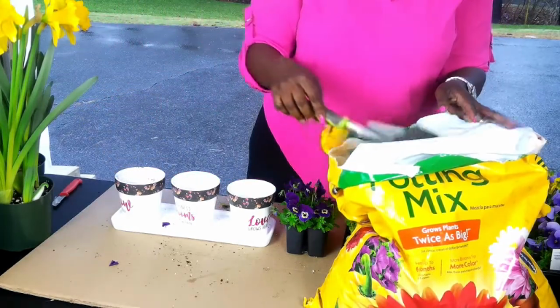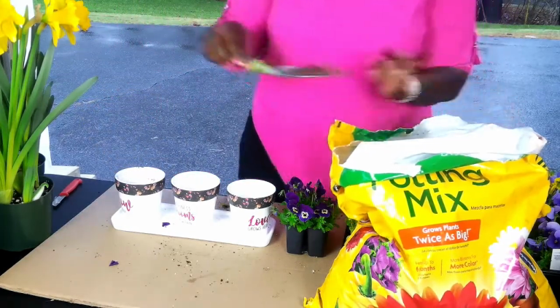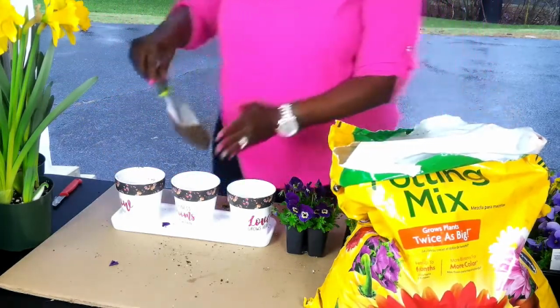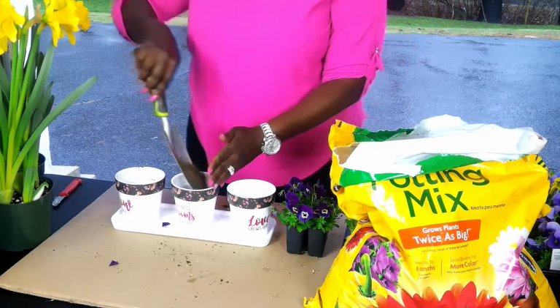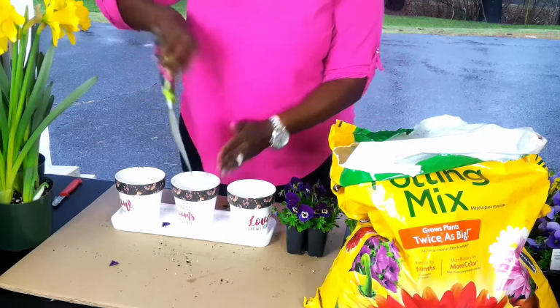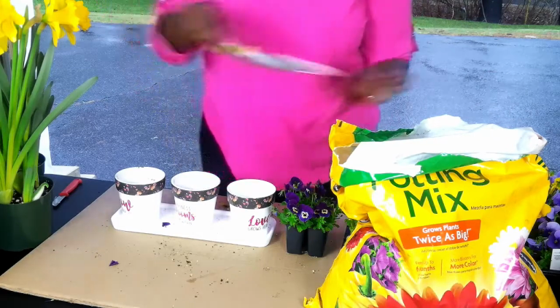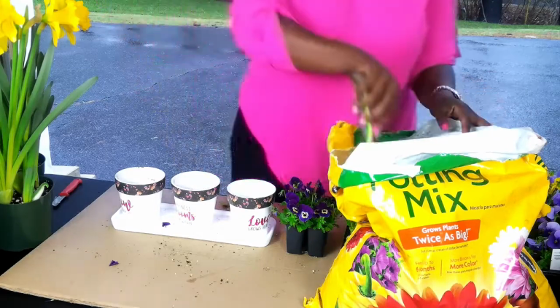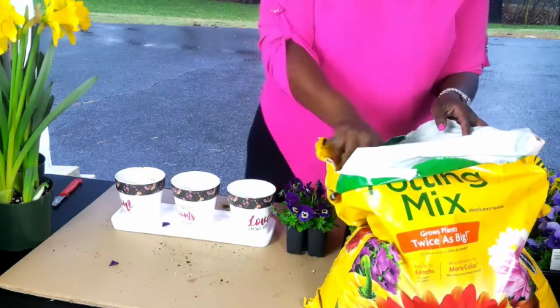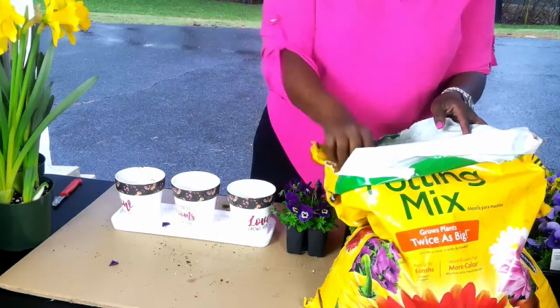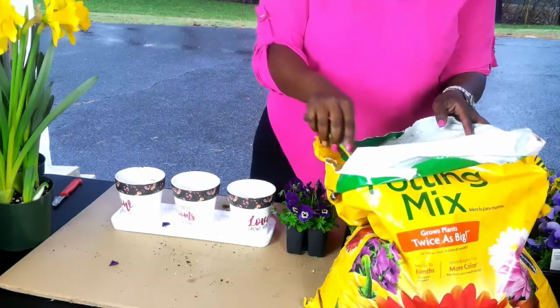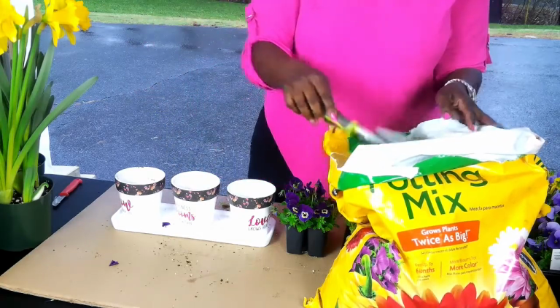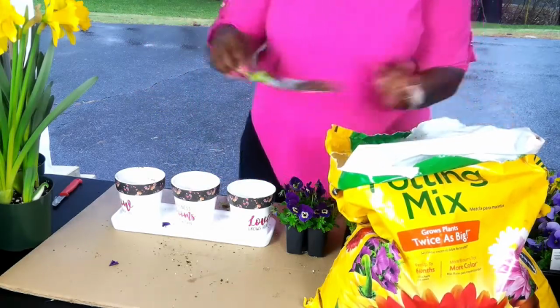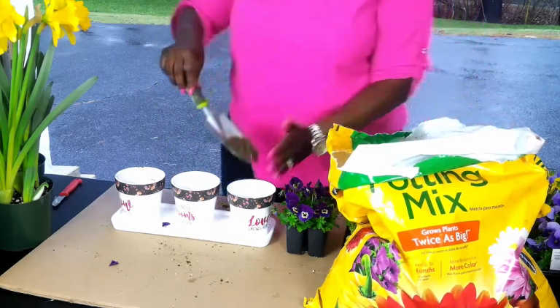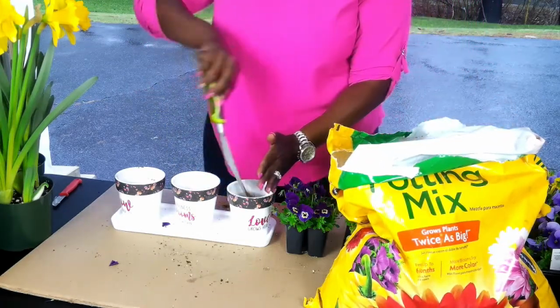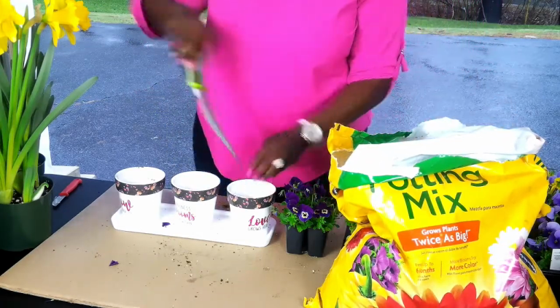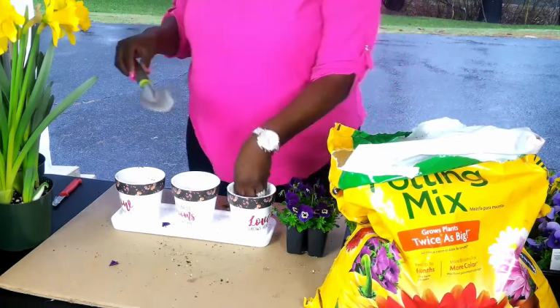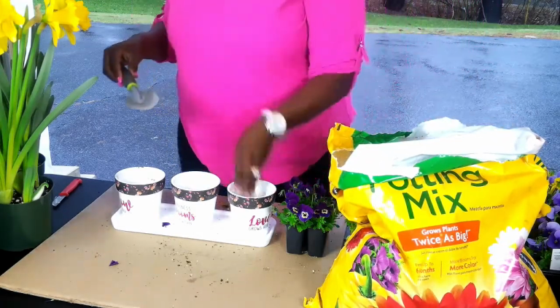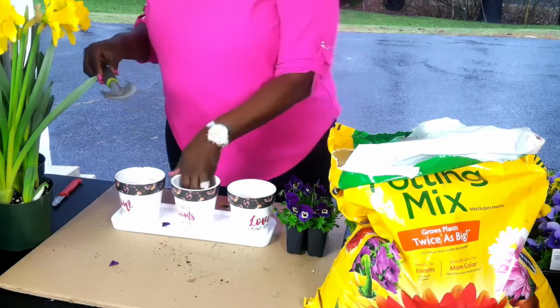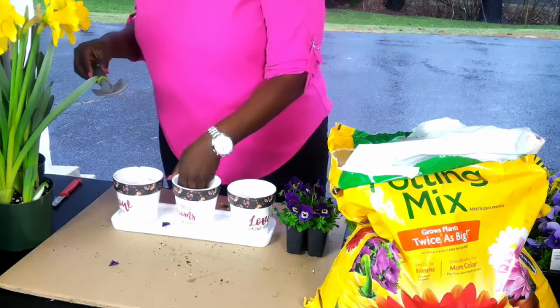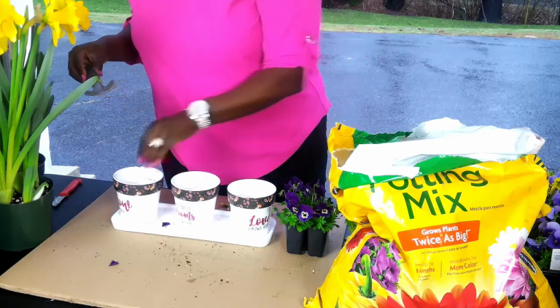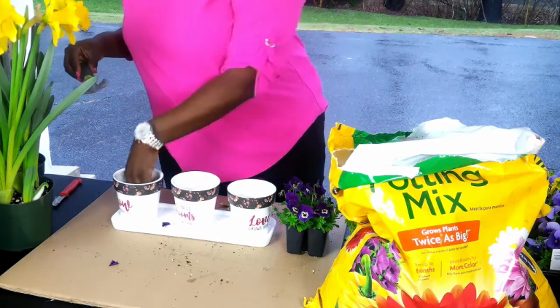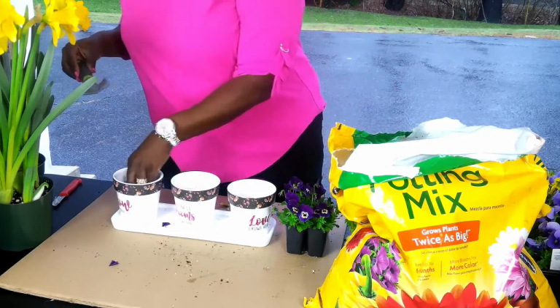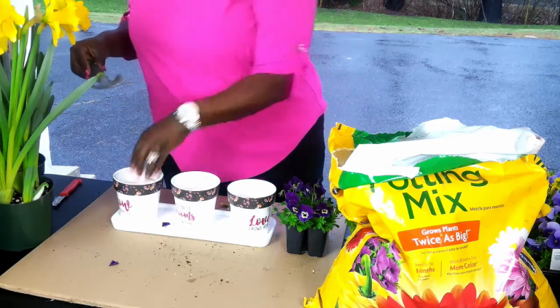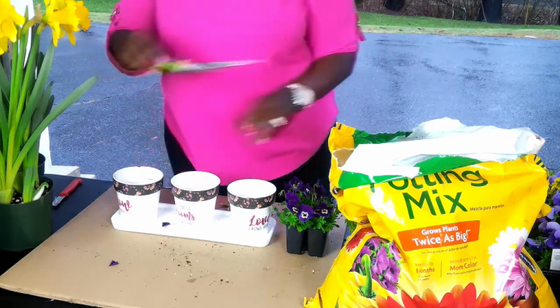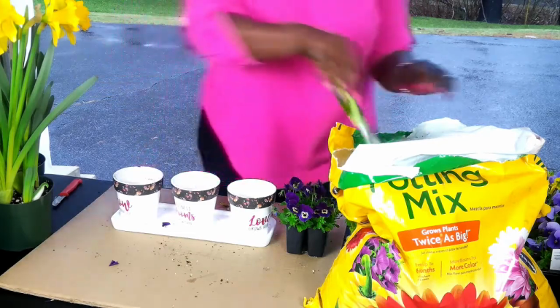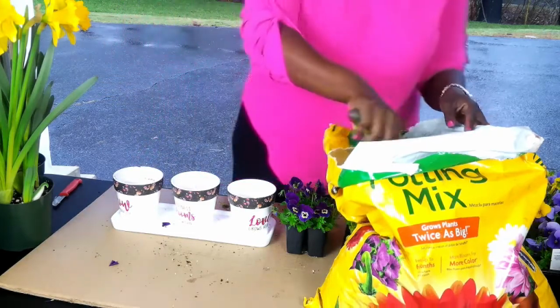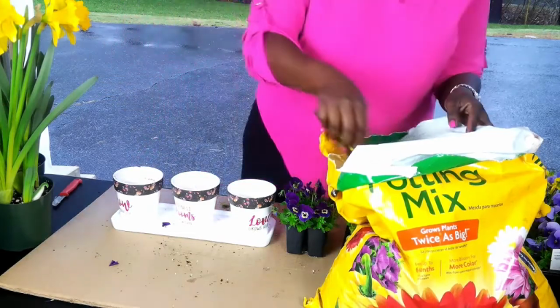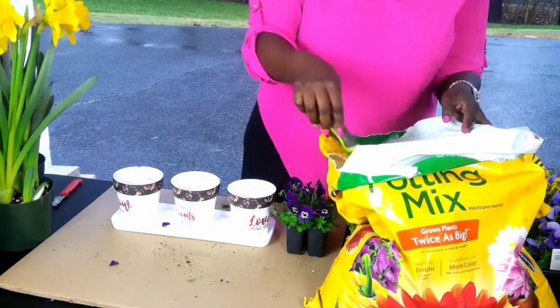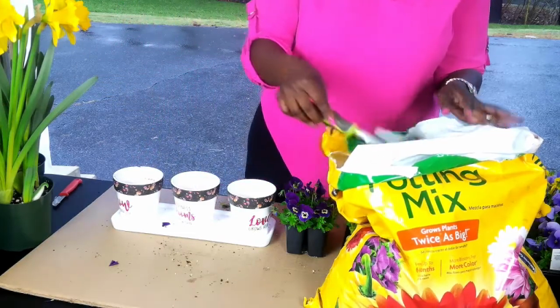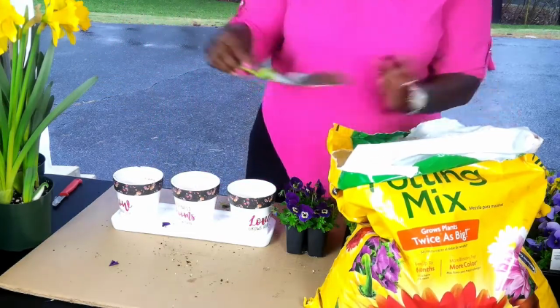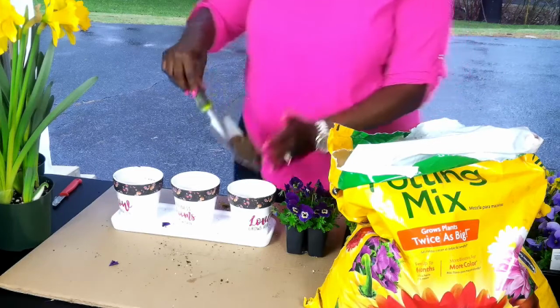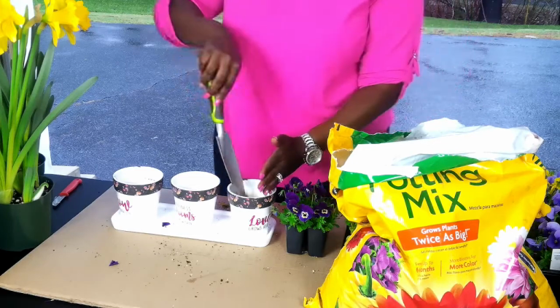For this first project, I found these amazing little planters in HomeSense — 'Growth, Life, Happiness, Moves From Within, Love Grows Here.' I'm adding some potting mix because I'll be planting some pansies in these, just to add a pop of color in my office.